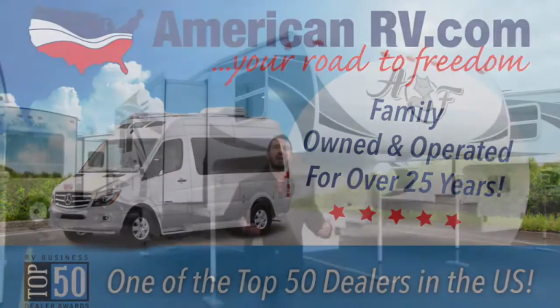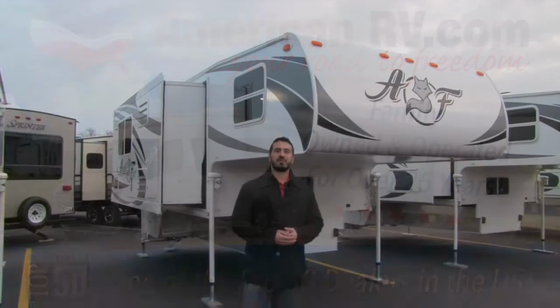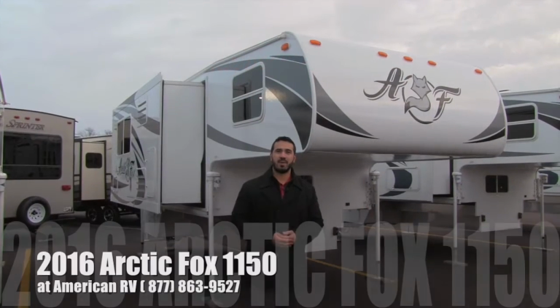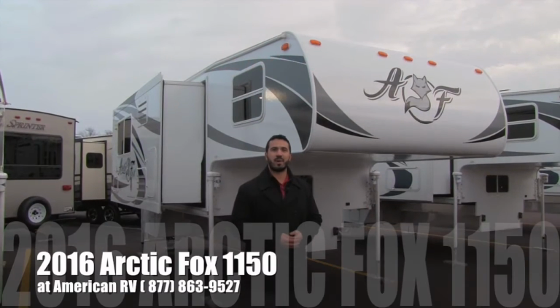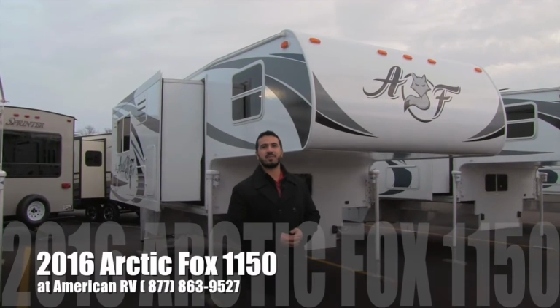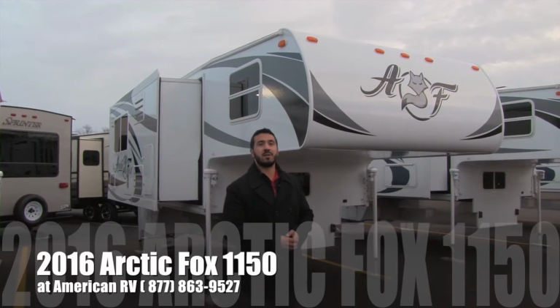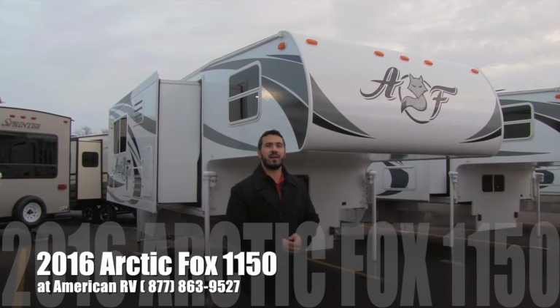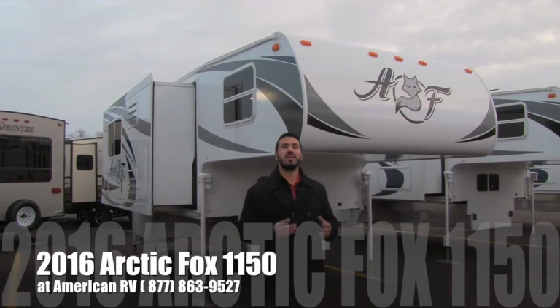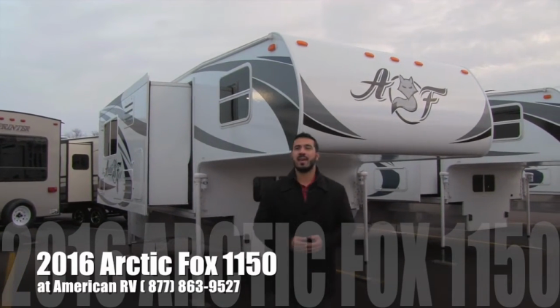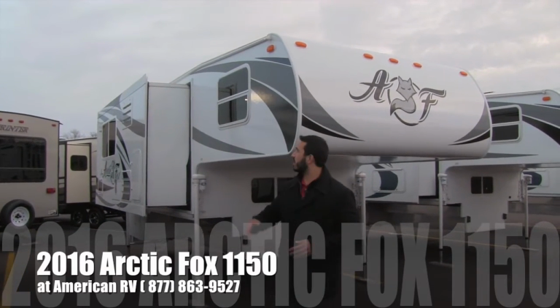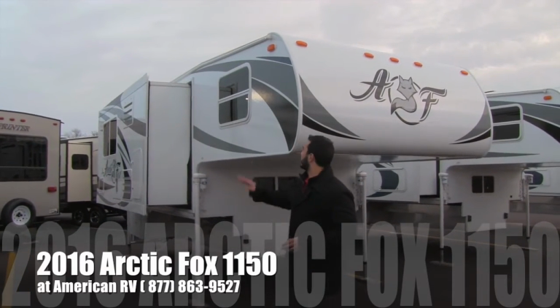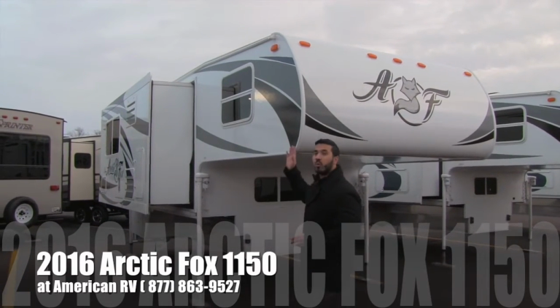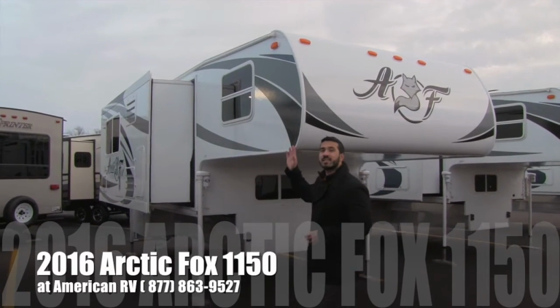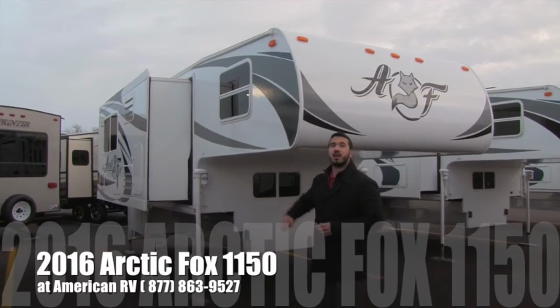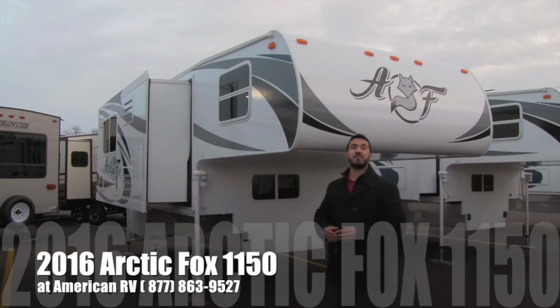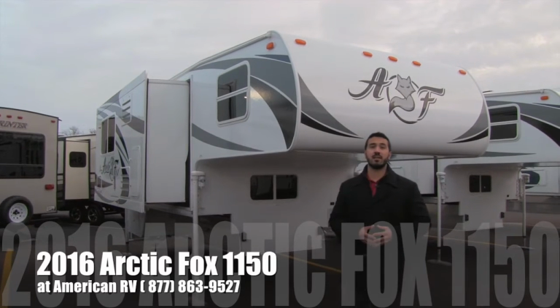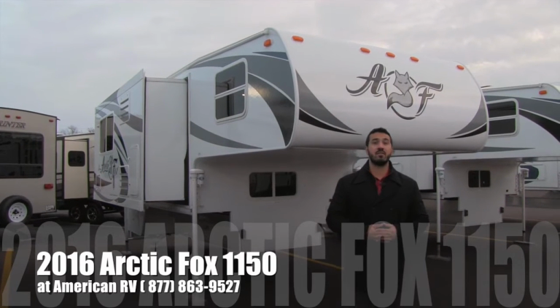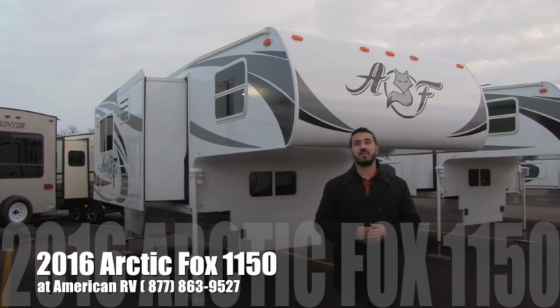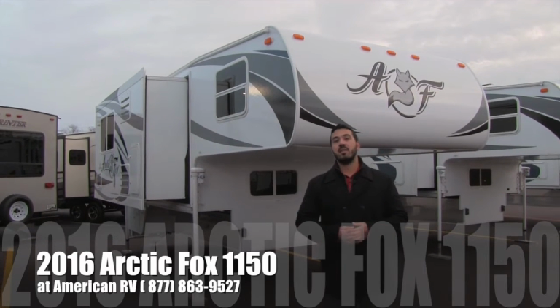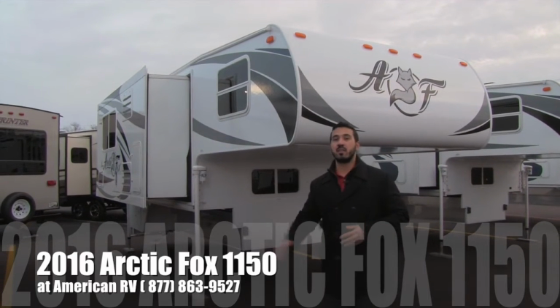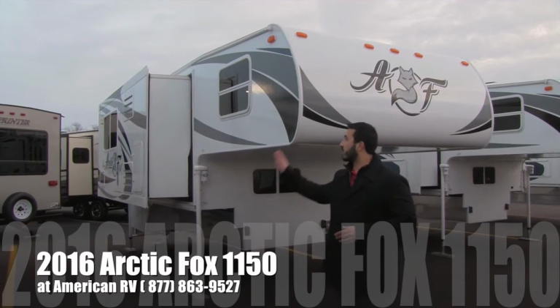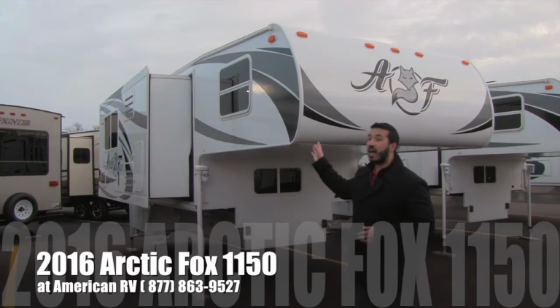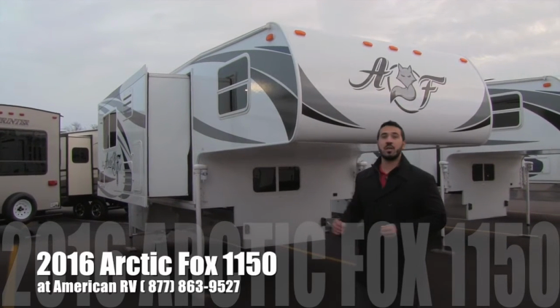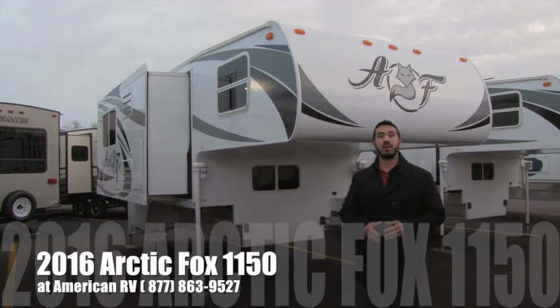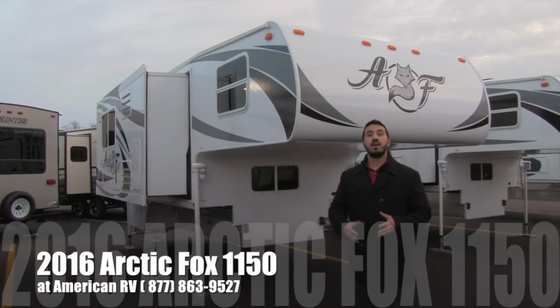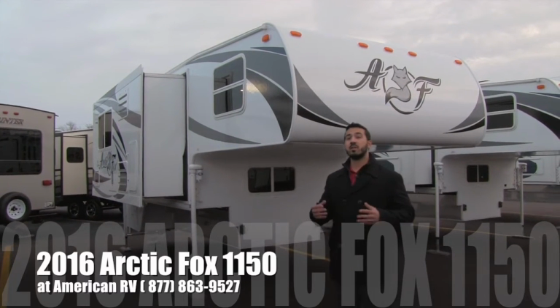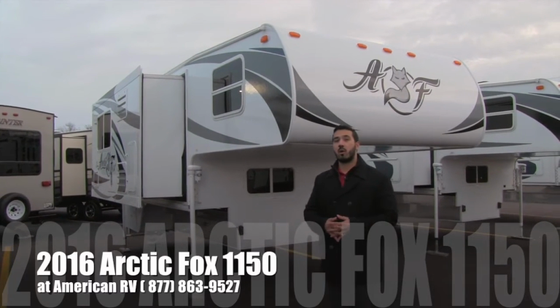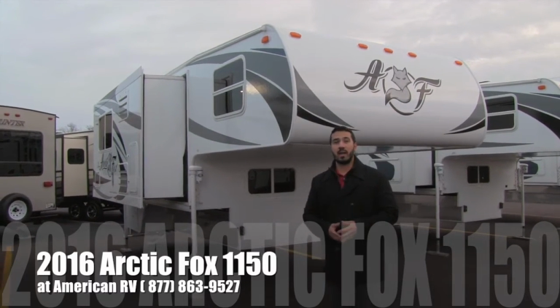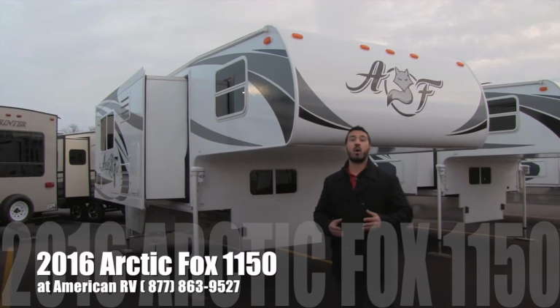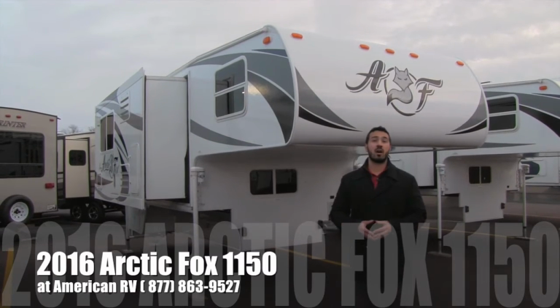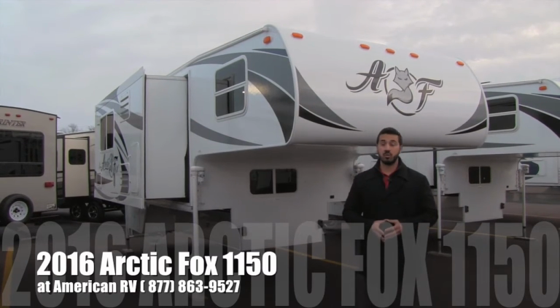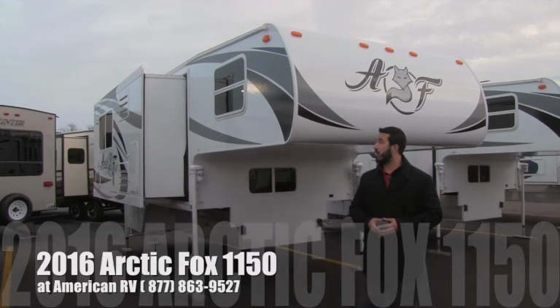Hi folks, I'm Ian Baker, the product specialist here at American RV. Today I'm going to talk to you about the 2016 Arctic Fox 1150. This is going to be one of the flagship models, built to go on a one ton dually pickup.